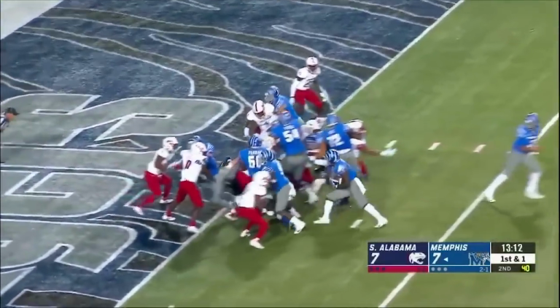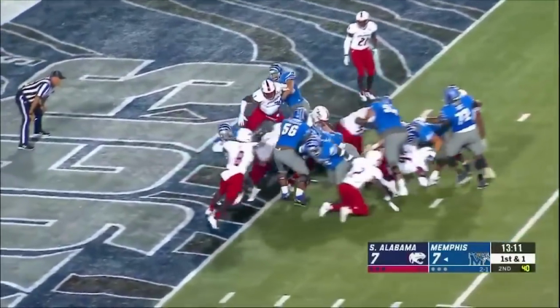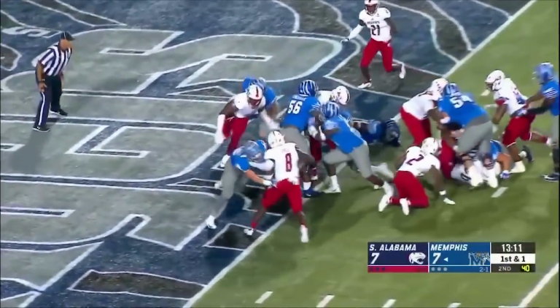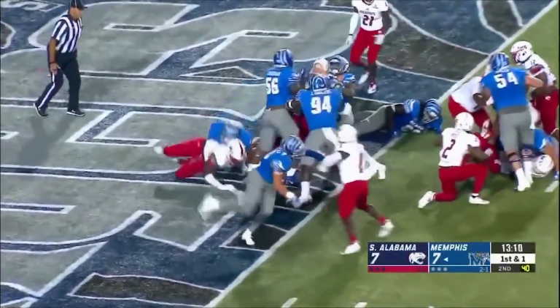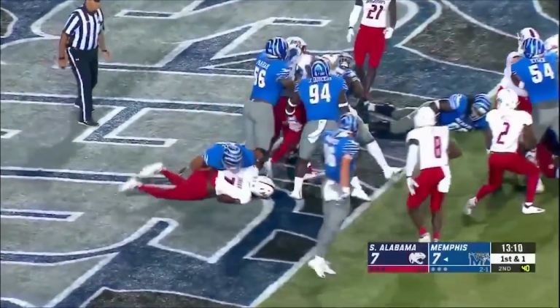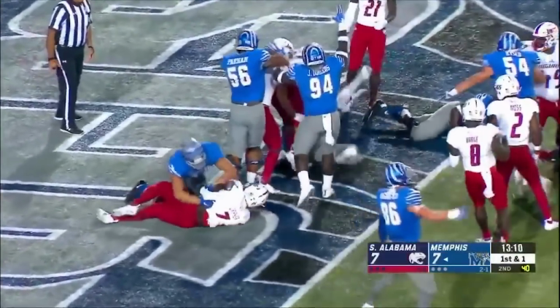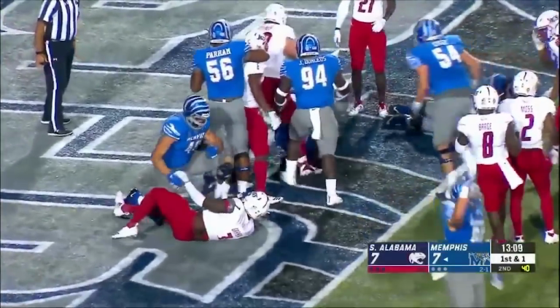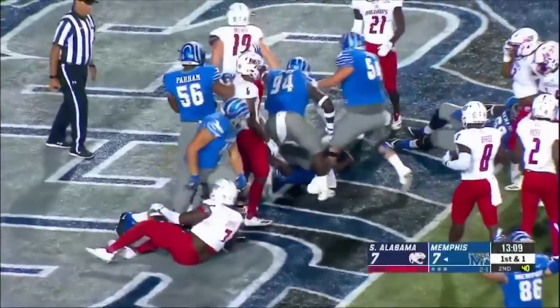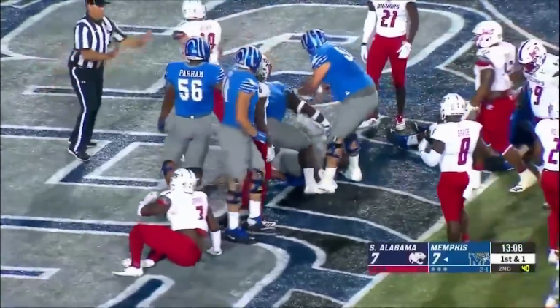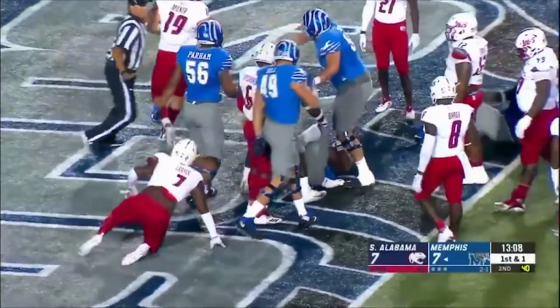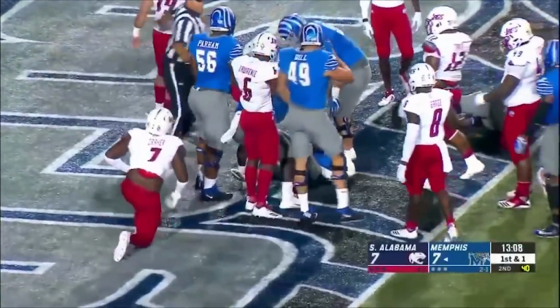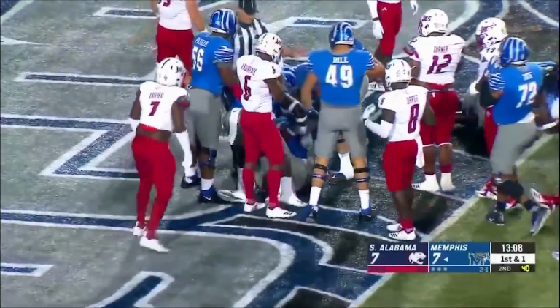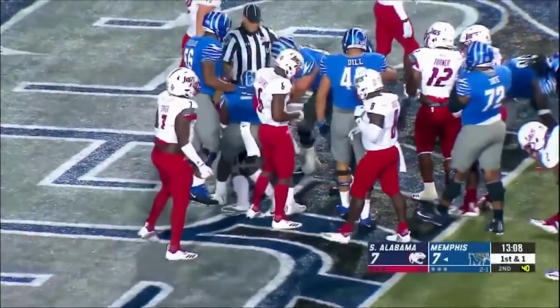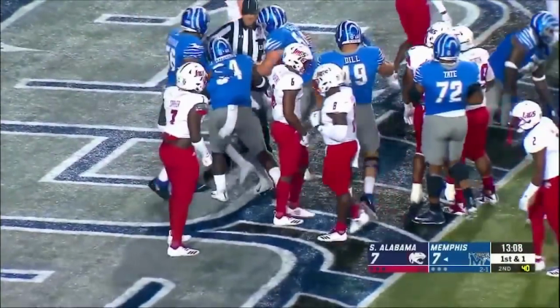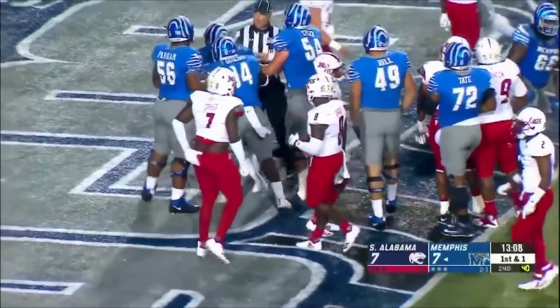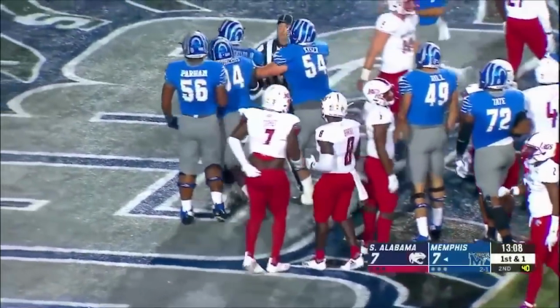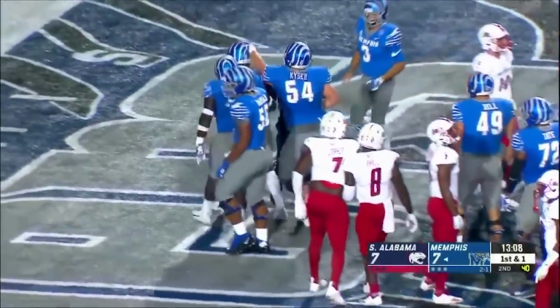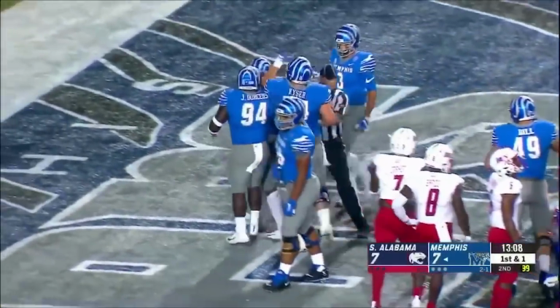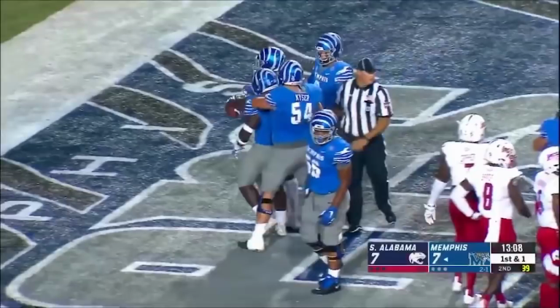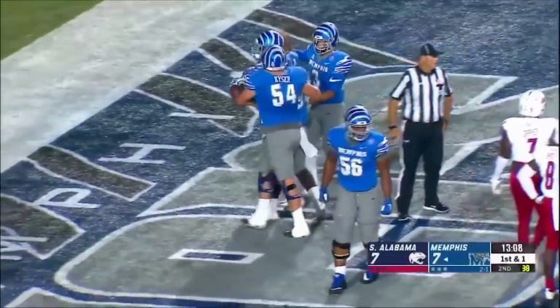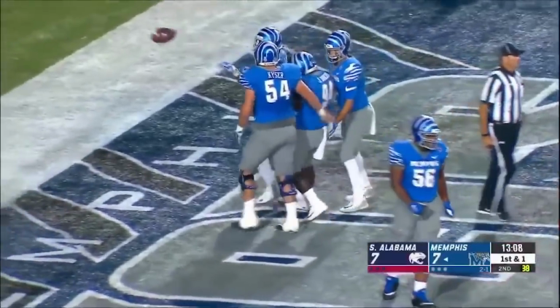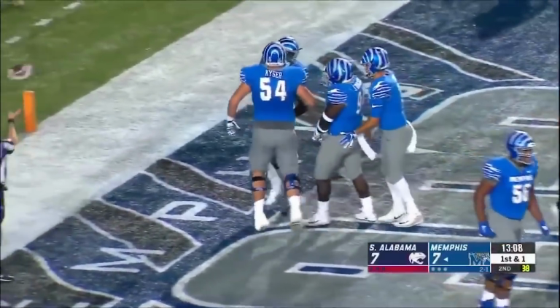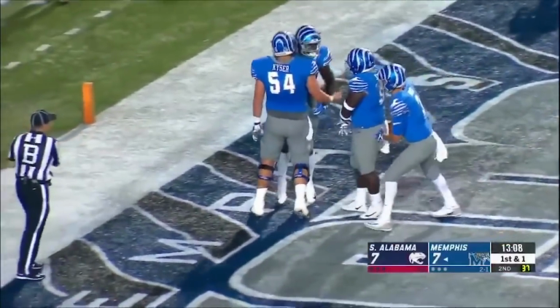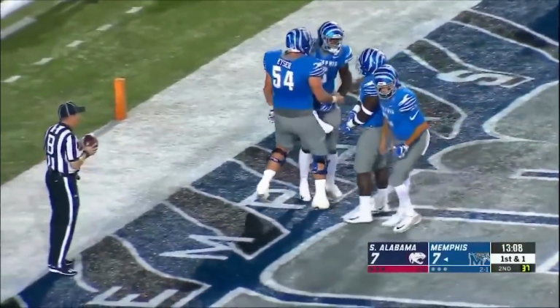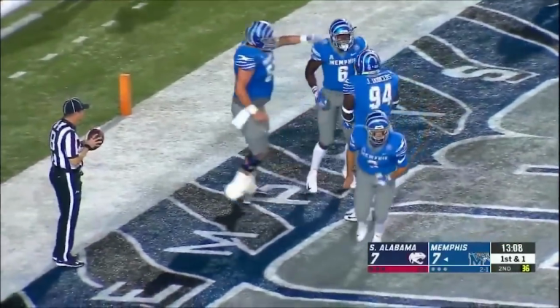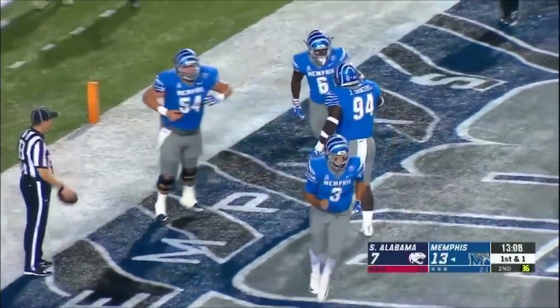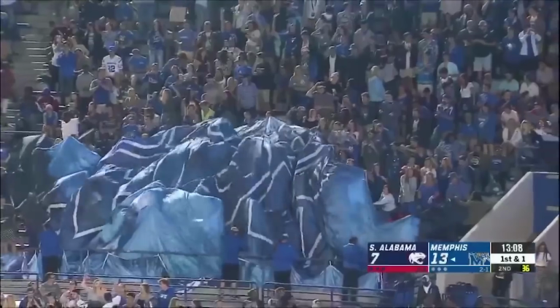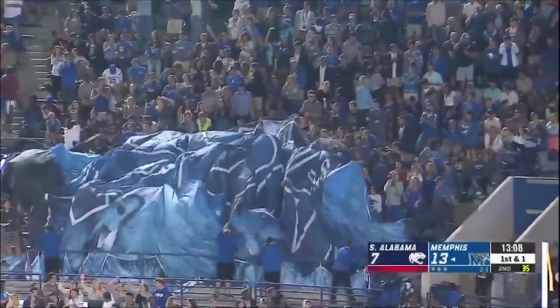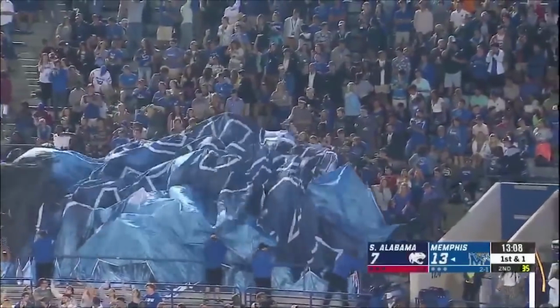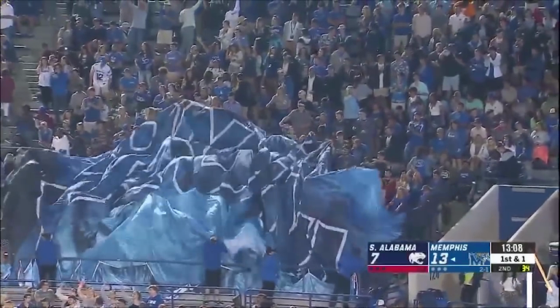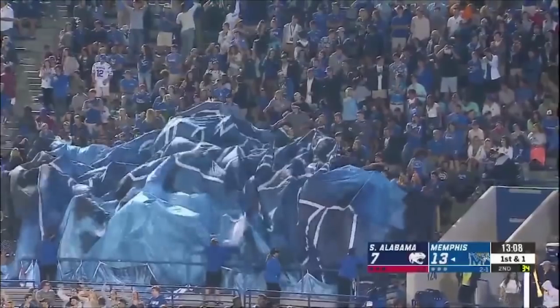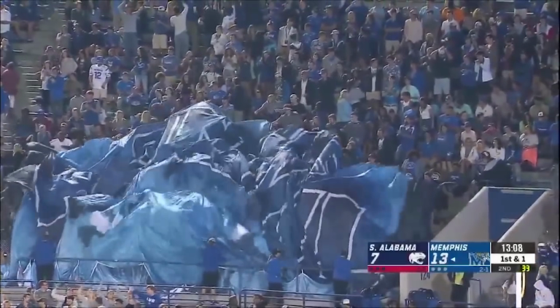Power formation — Taylor pushing and he's in! Good job up front by the offensive line. That was just power right there by the Tigers, nothing to it.